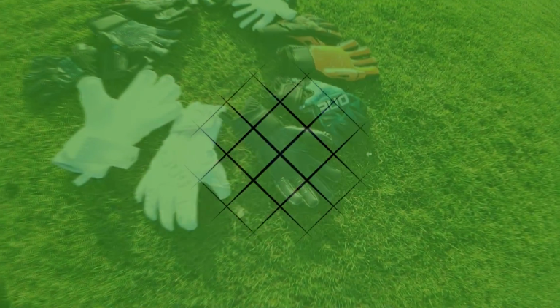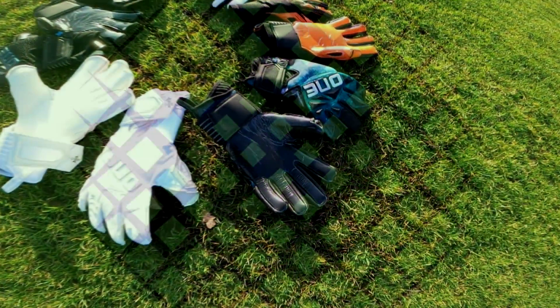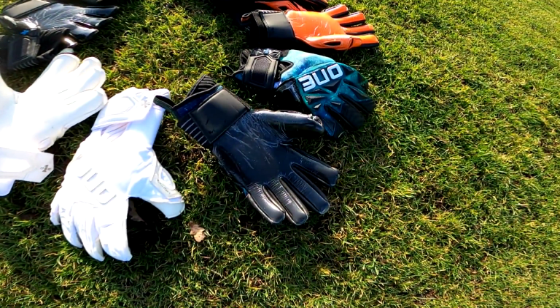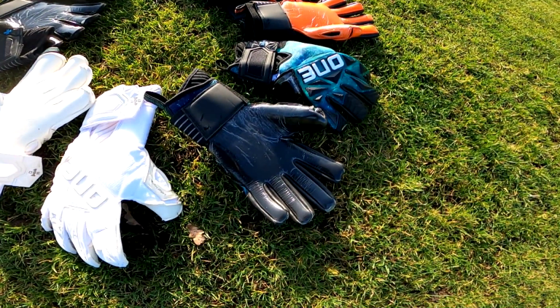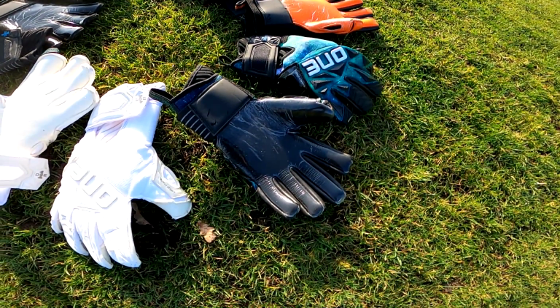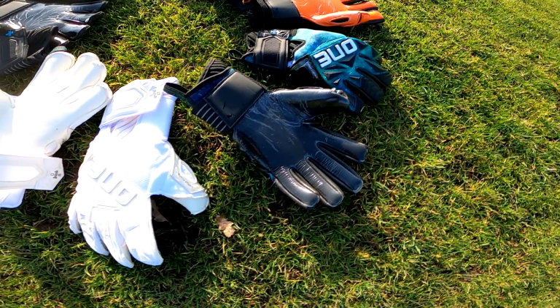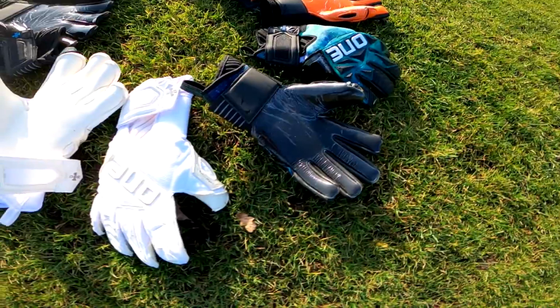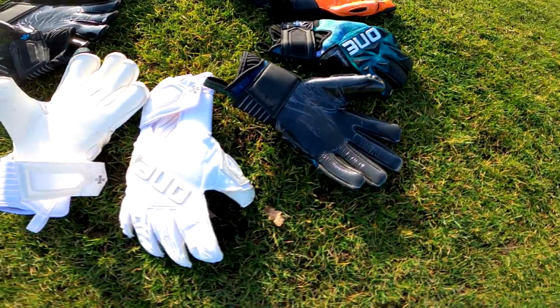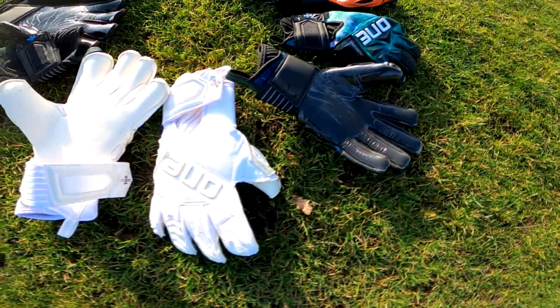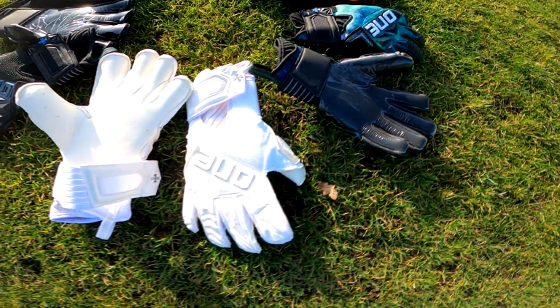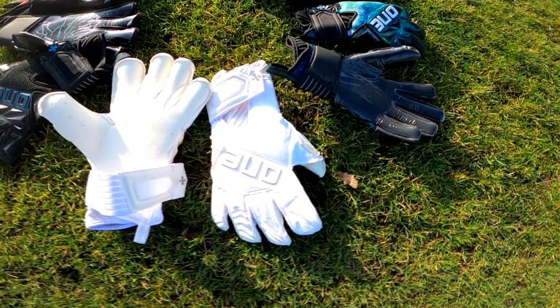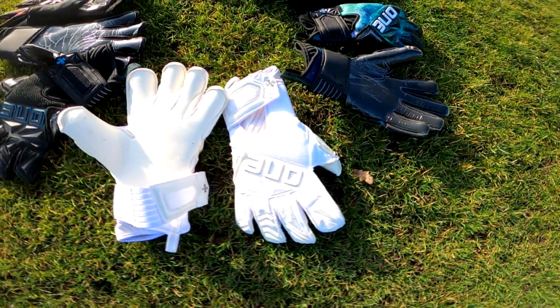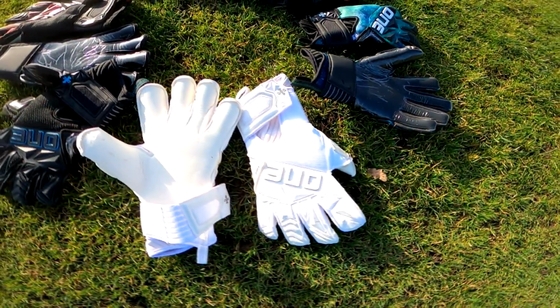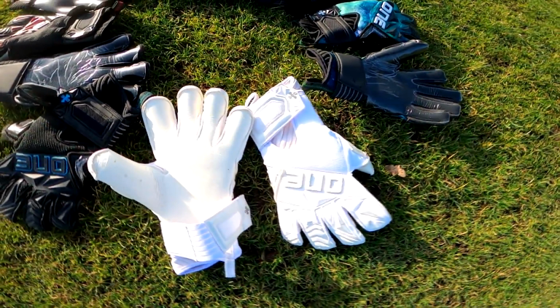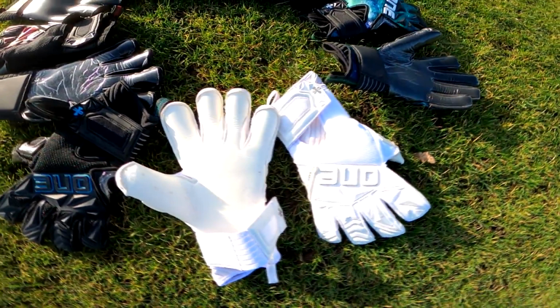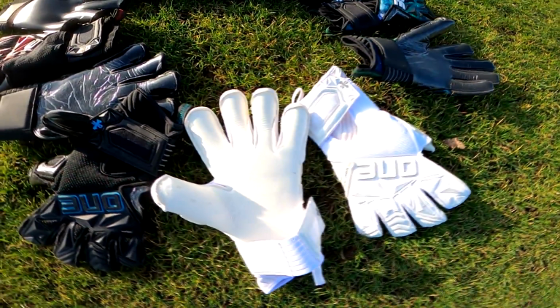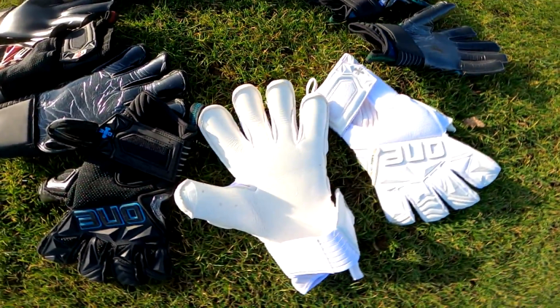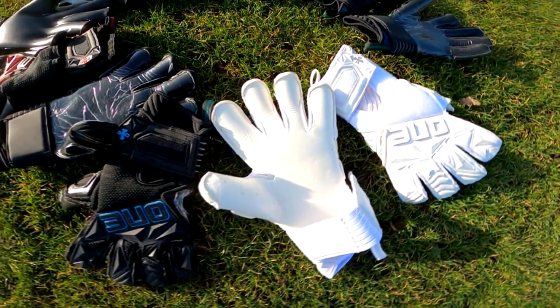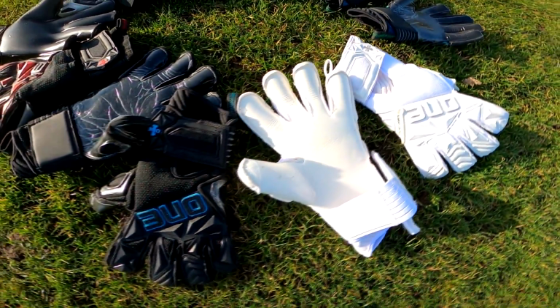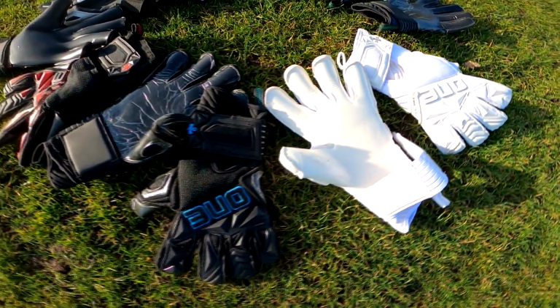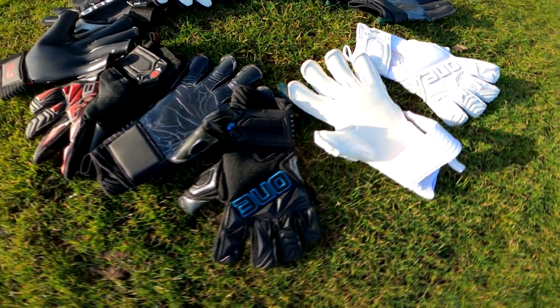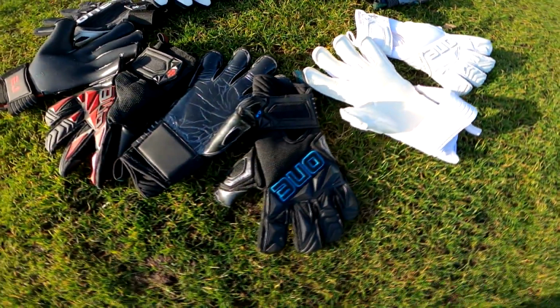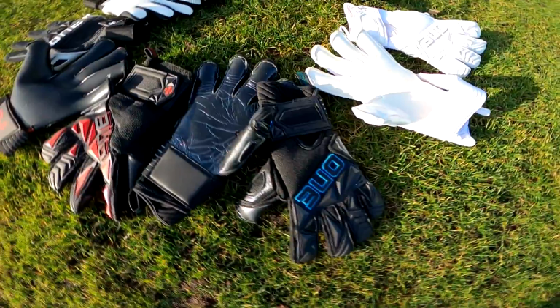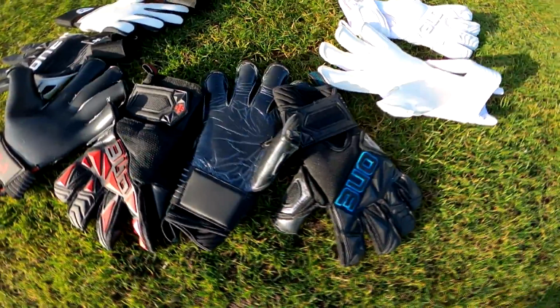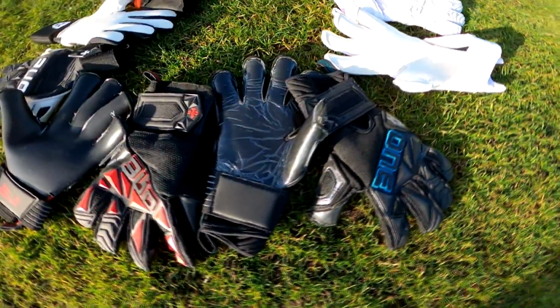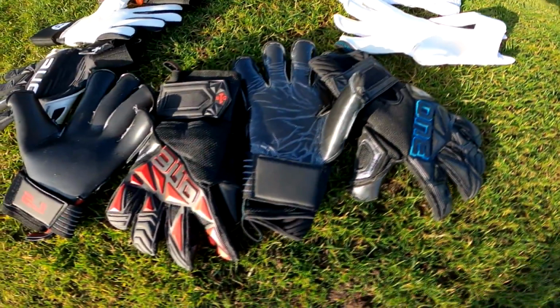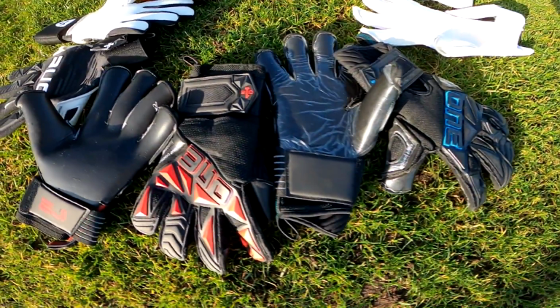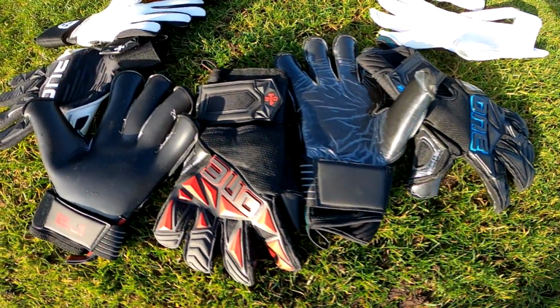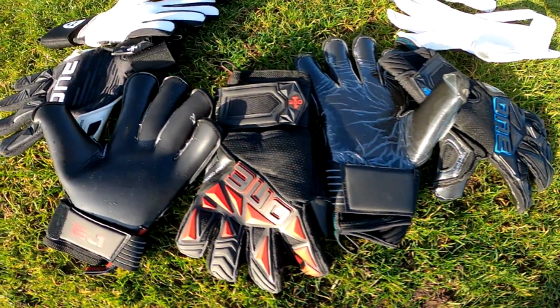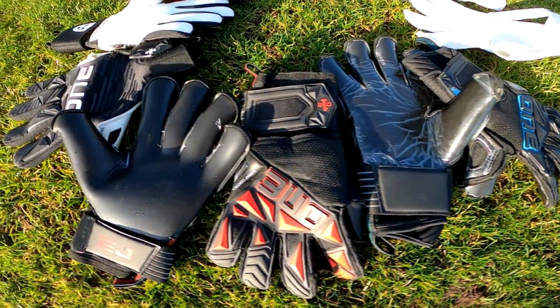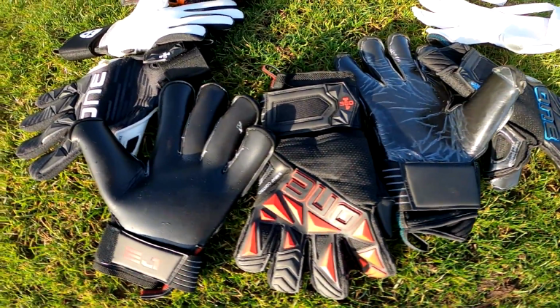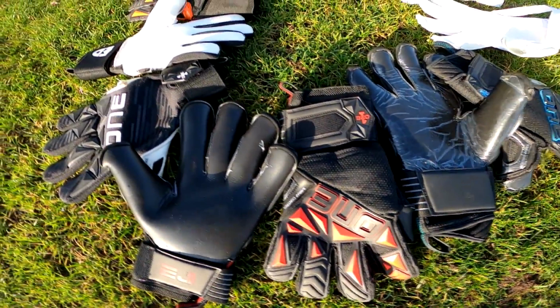What's up keepers and welcome back to ARS GK. I'm your host Alberto, the goalkeeper coach and glove guru, and today we're going to be taking our first looks at the brand new One Glove Company range.